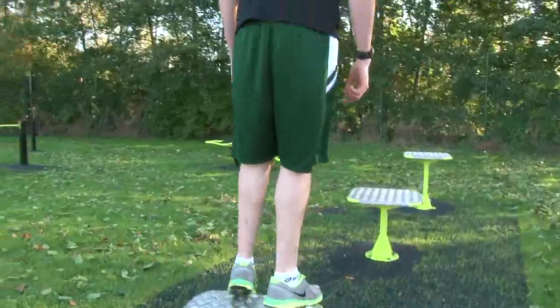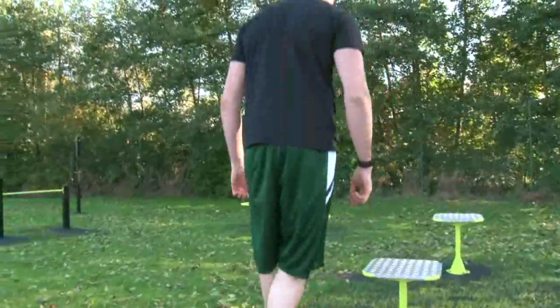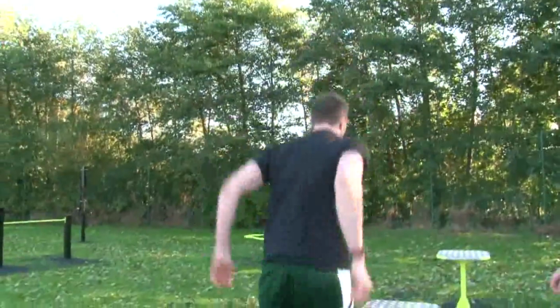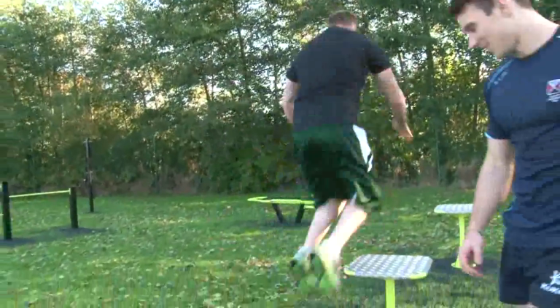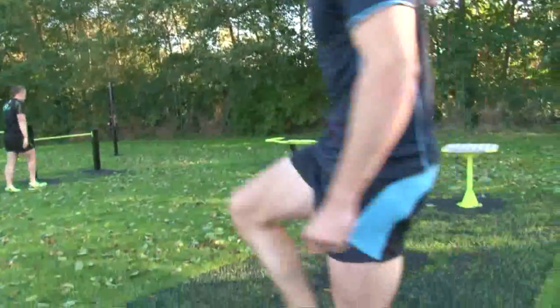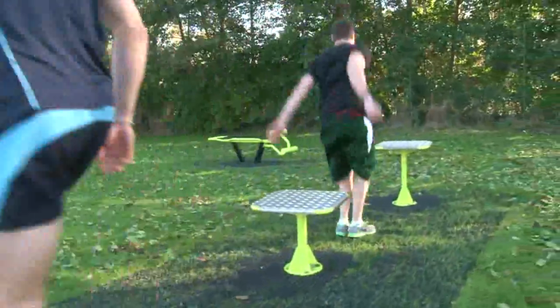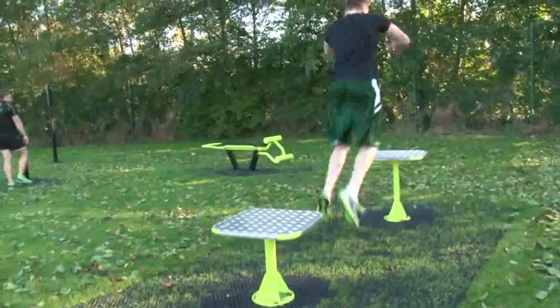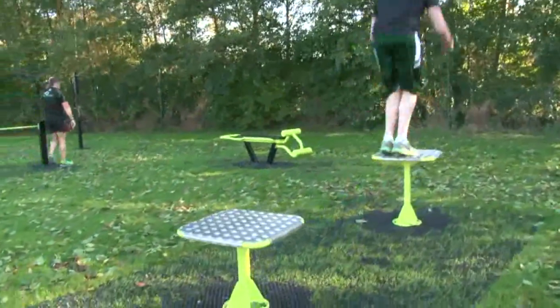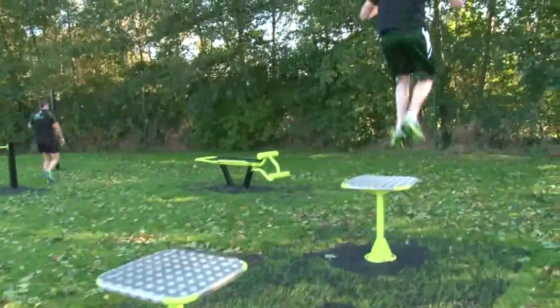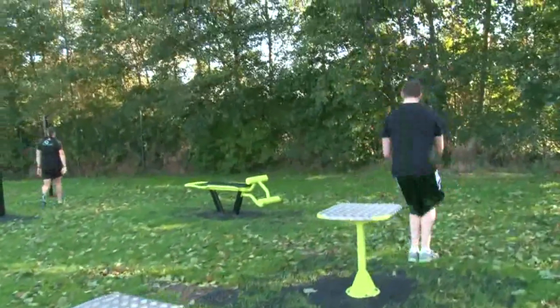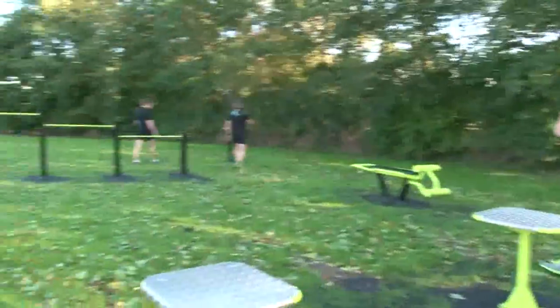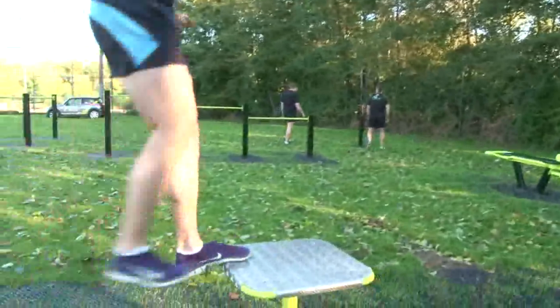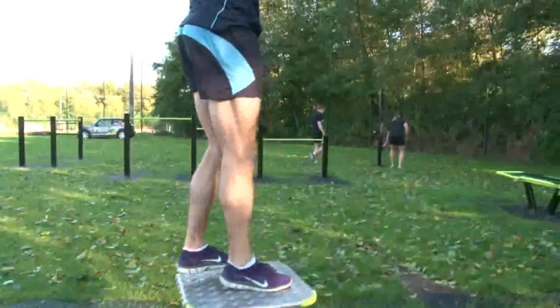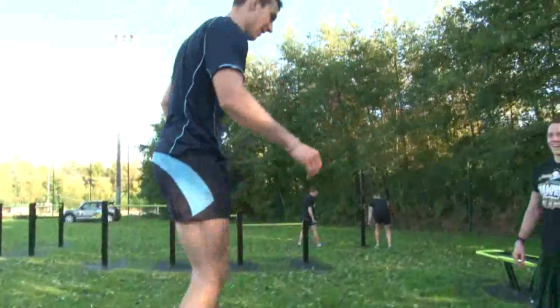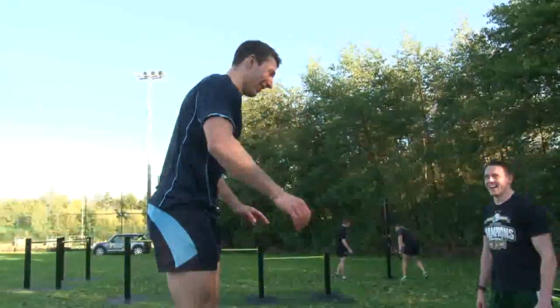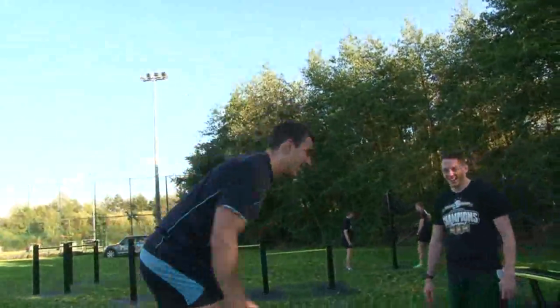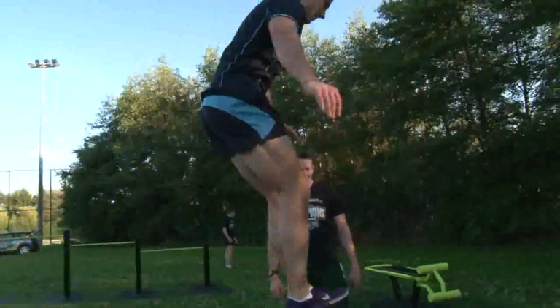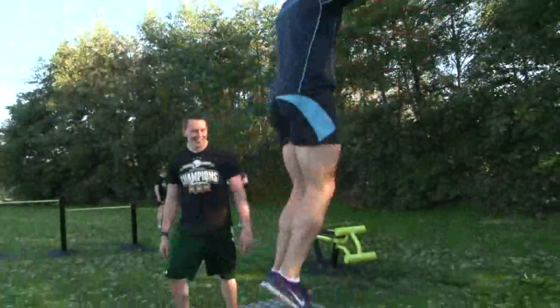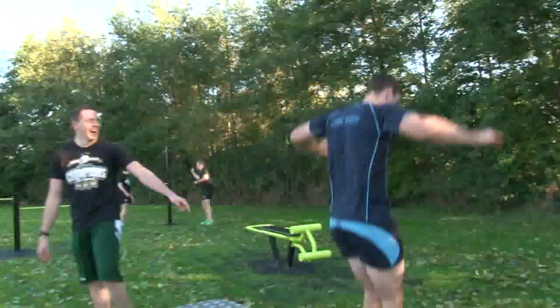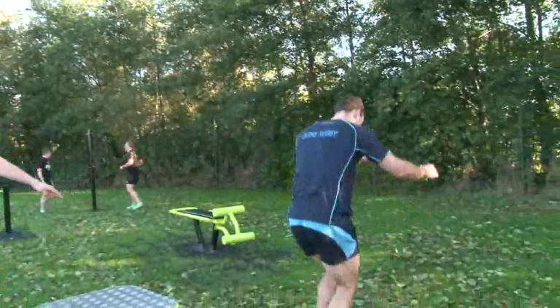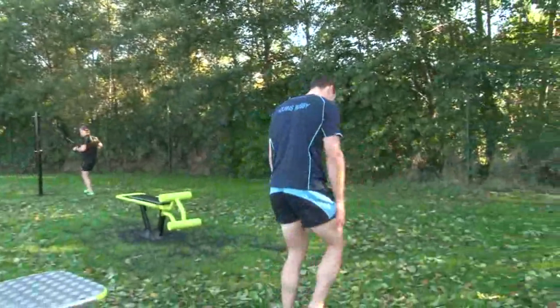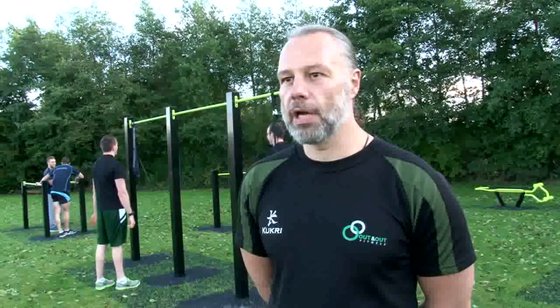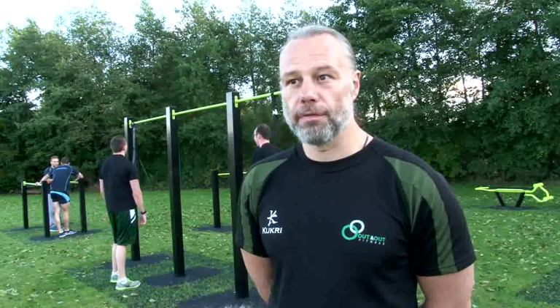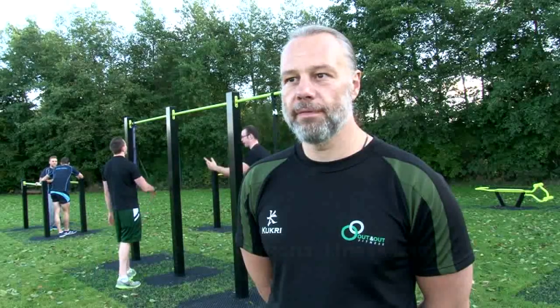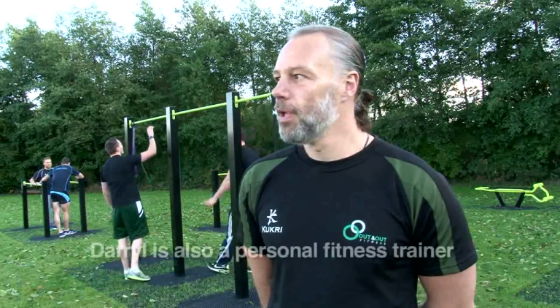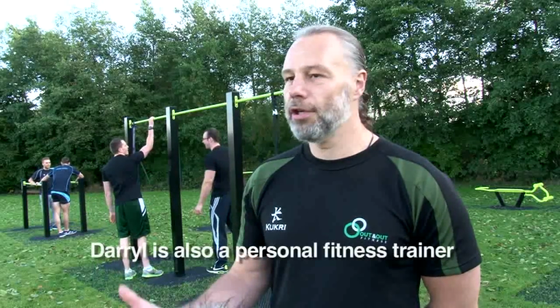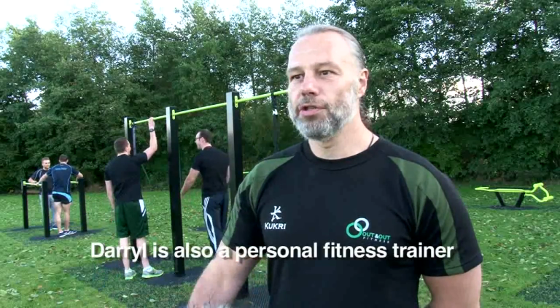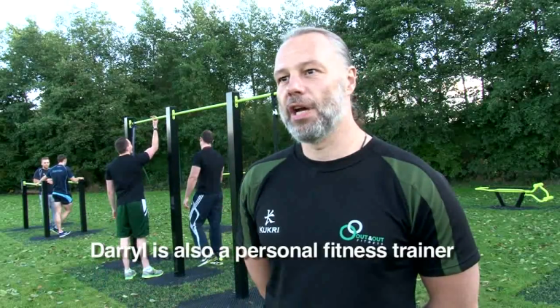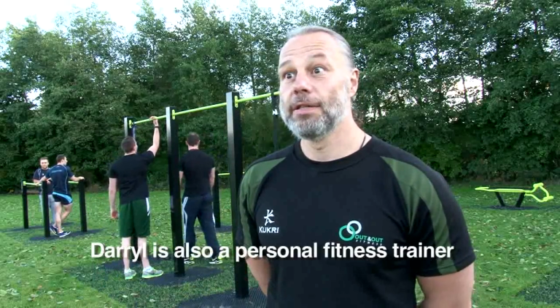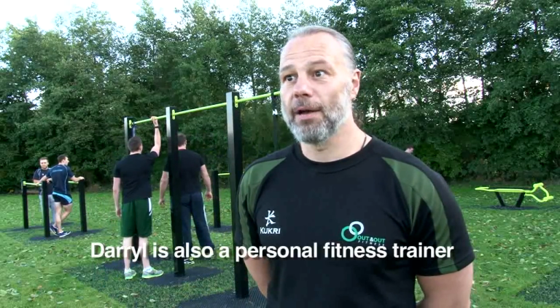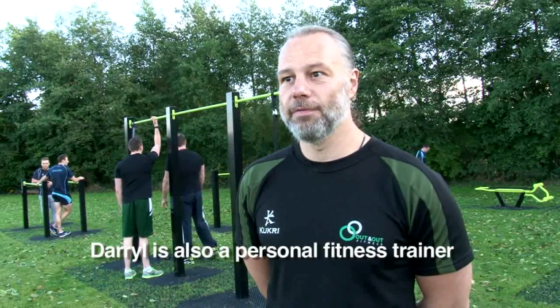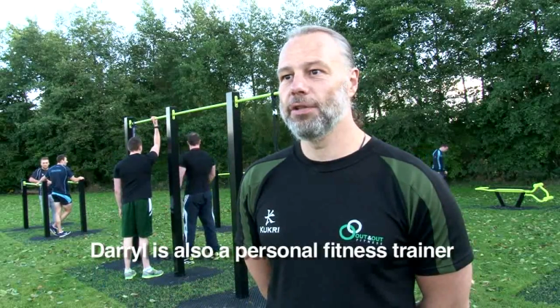I intend to be using this all the time, seven days a week if possible. It's about getting more people out into the environment. Sometimes gyms can be a sweaty, very enclosed, claustrophobic environment. Get out, use the fresh air, and see the benefit of training outdoors.